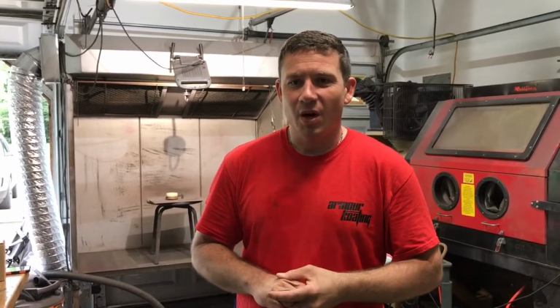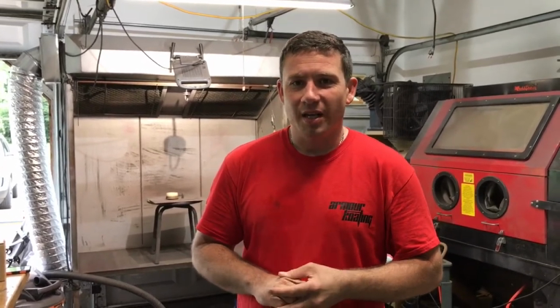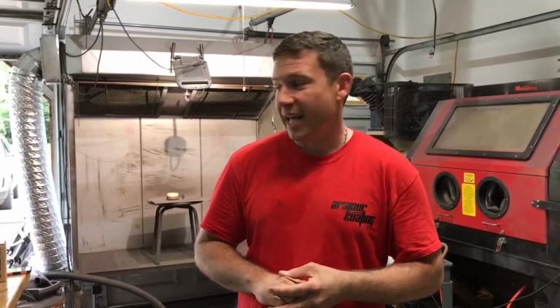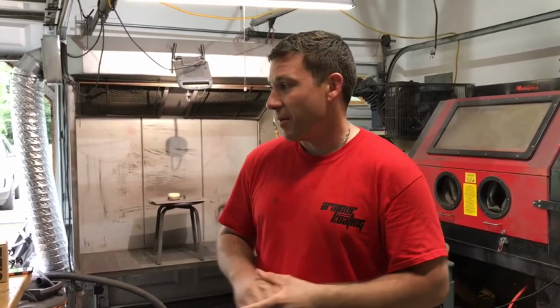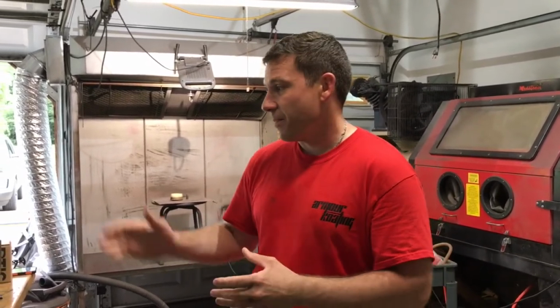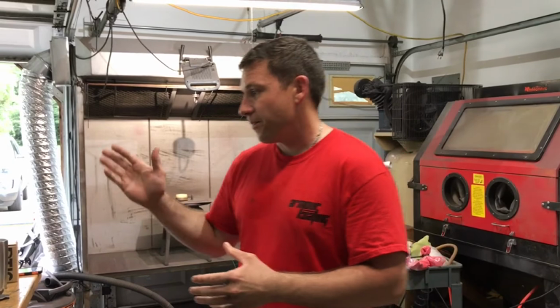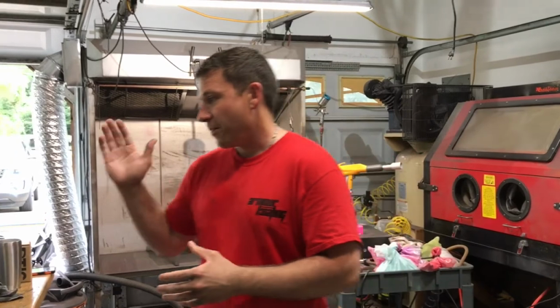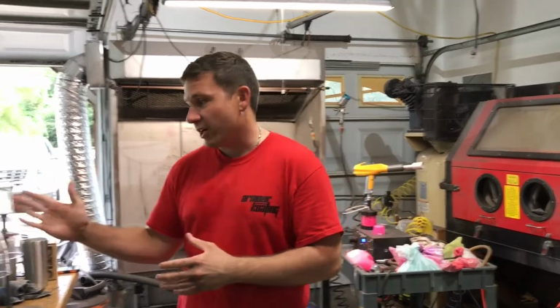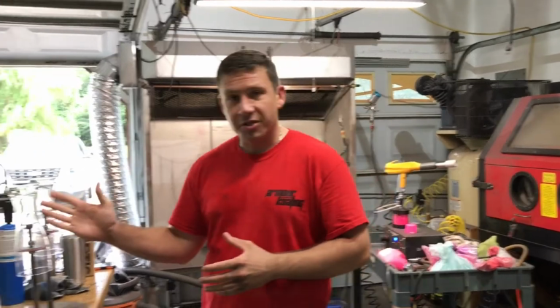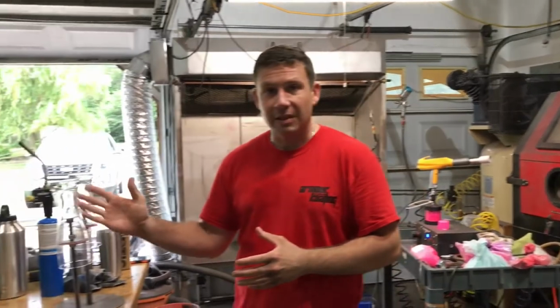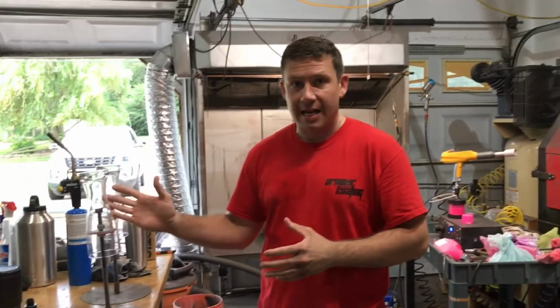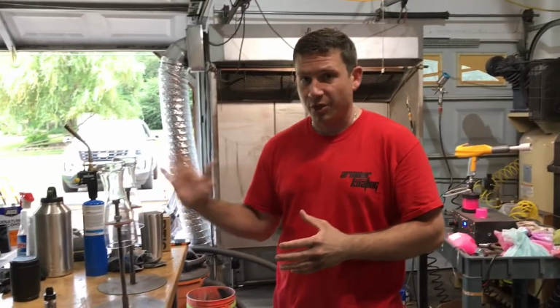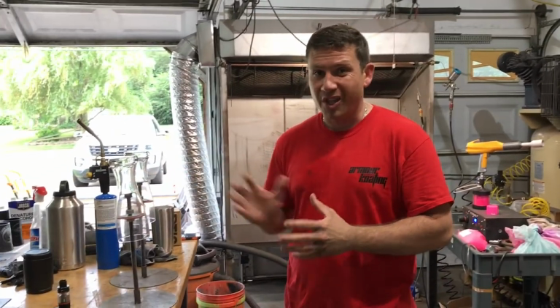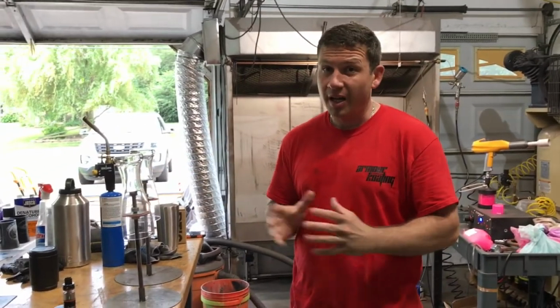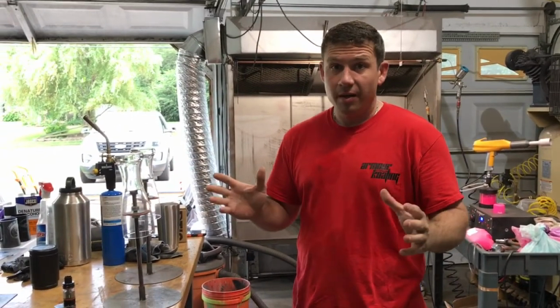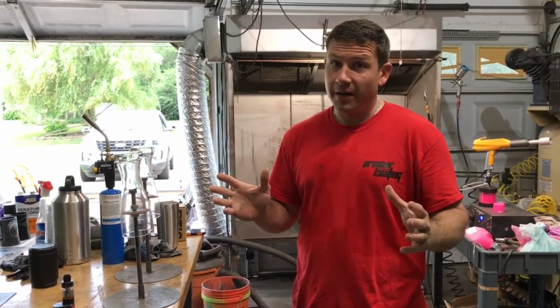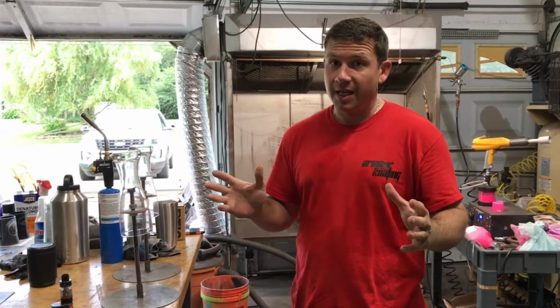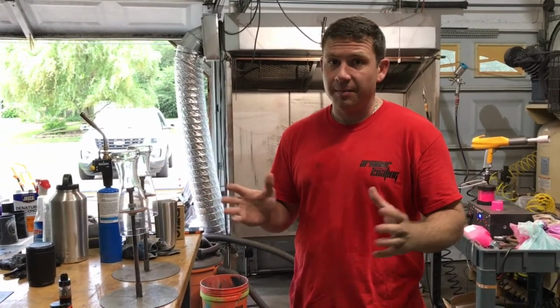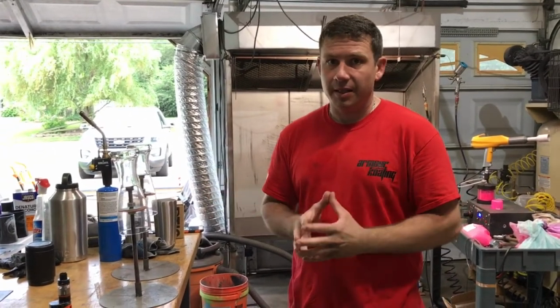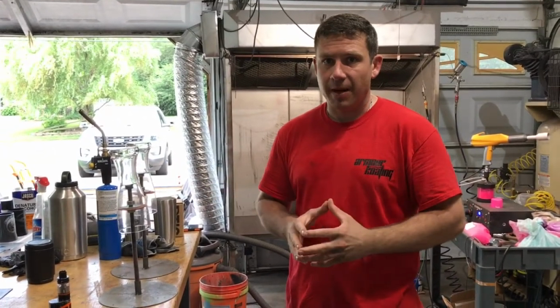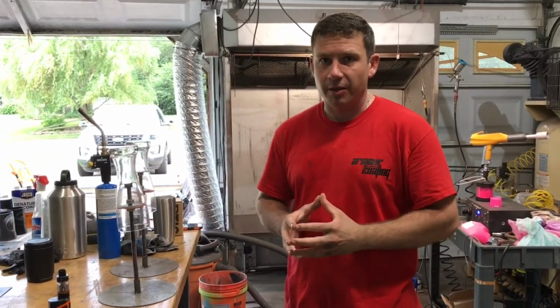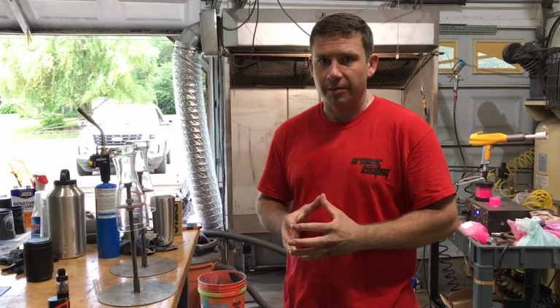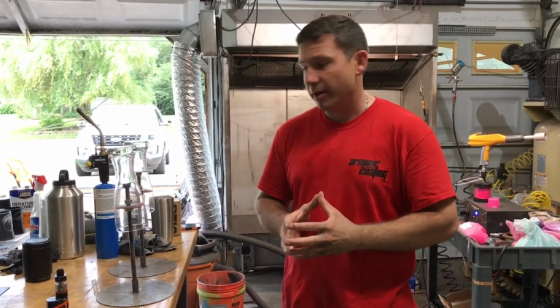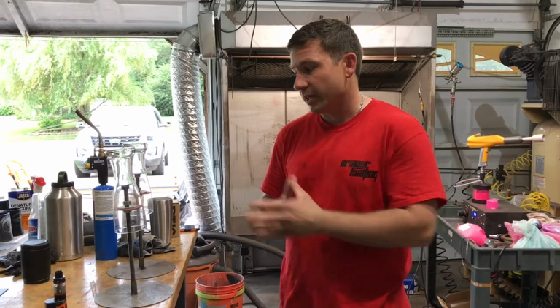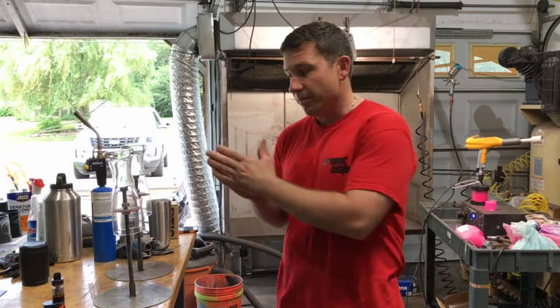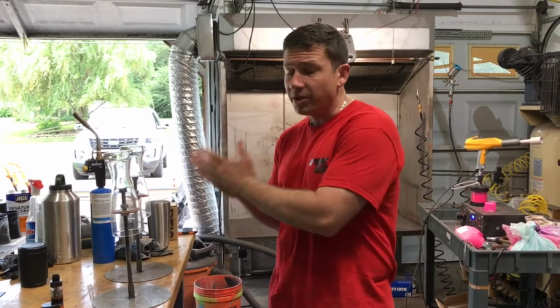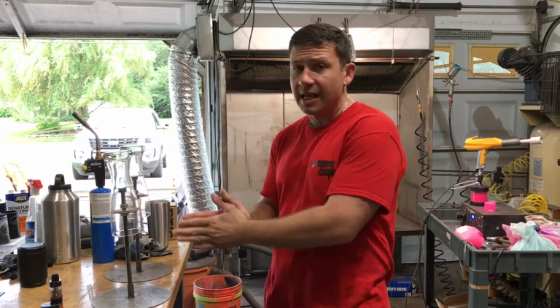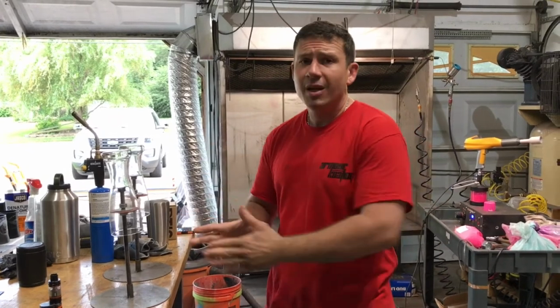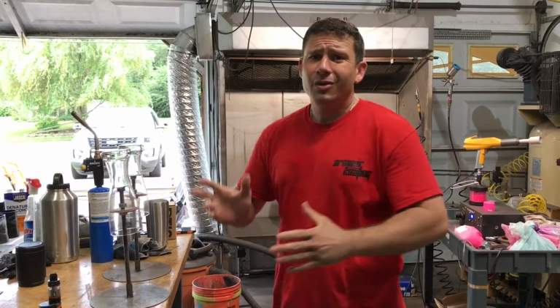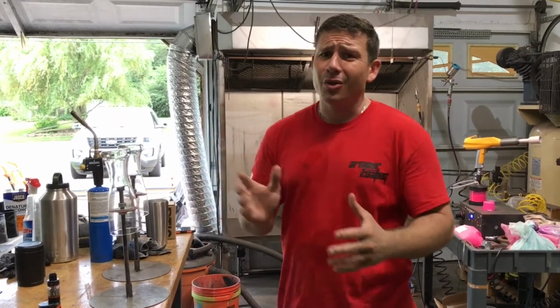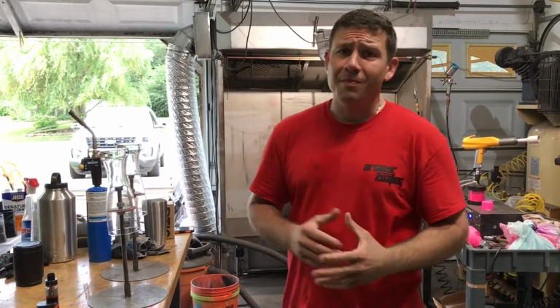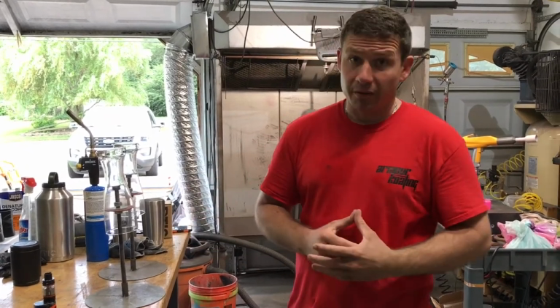Today I'm going to be powder coating some glass, which is not very common in the powder coating community because most of the time you can only do metals.